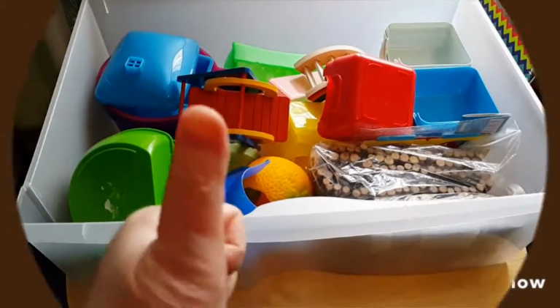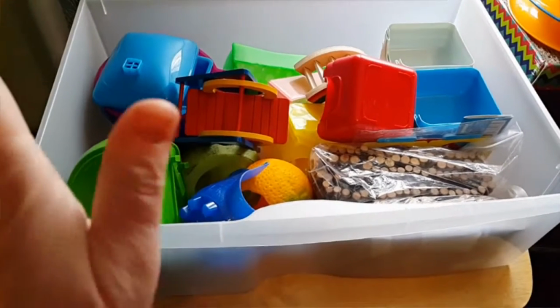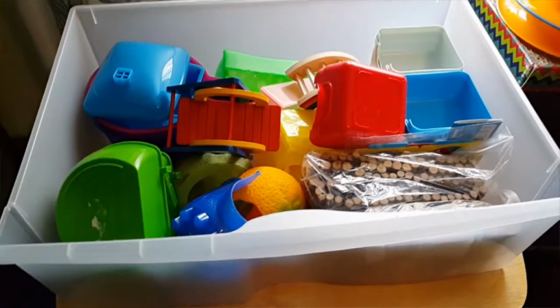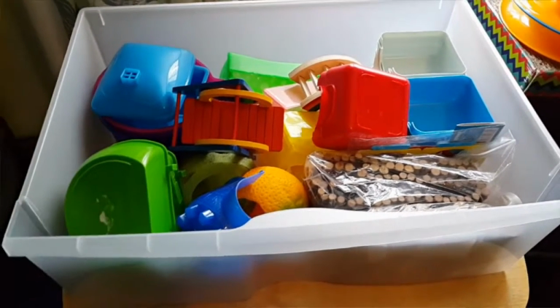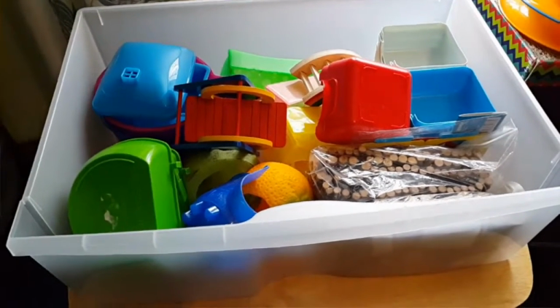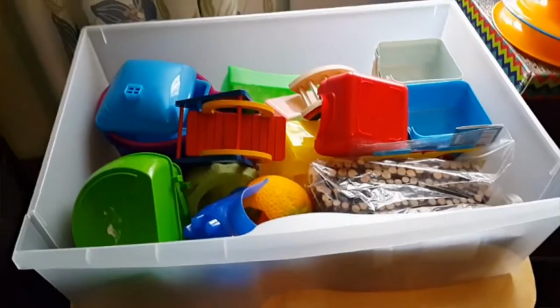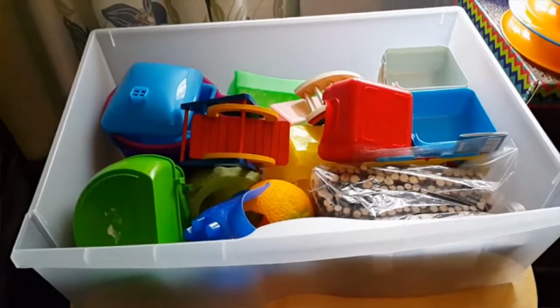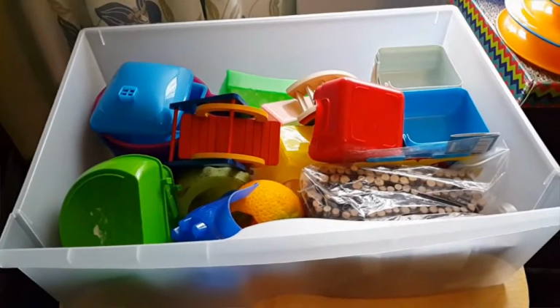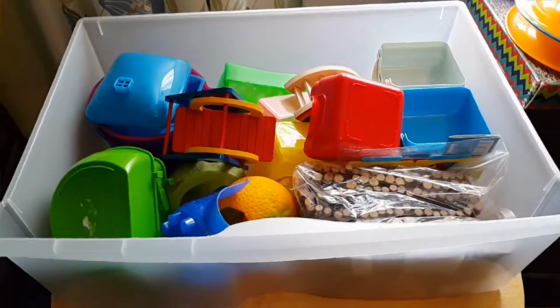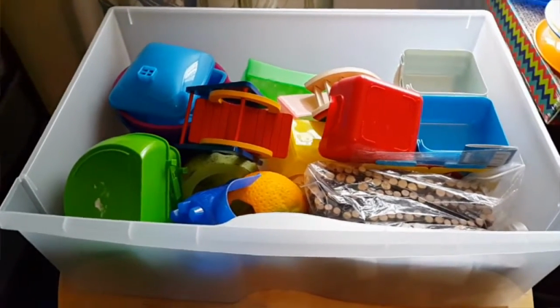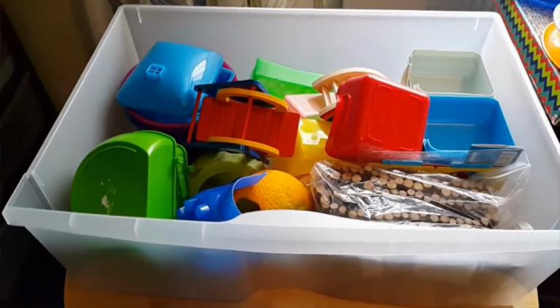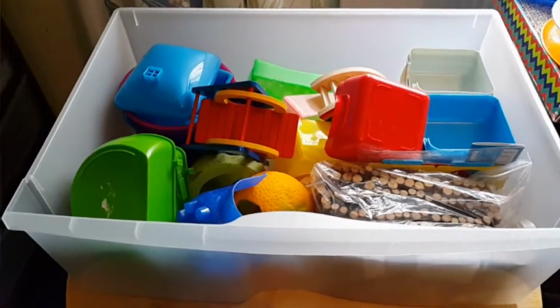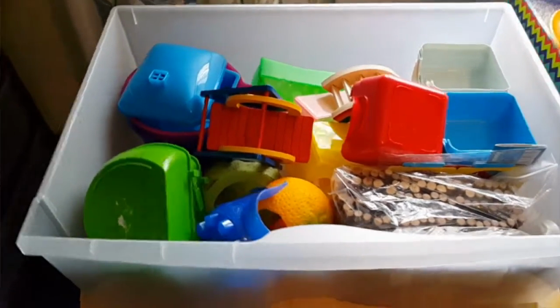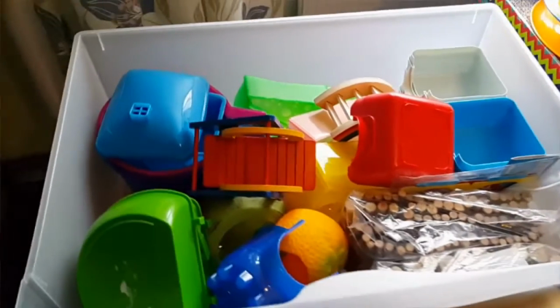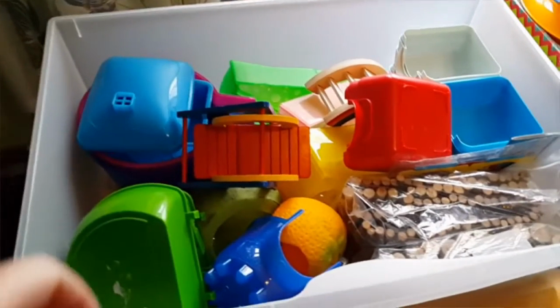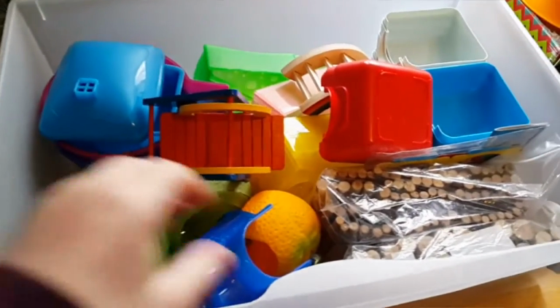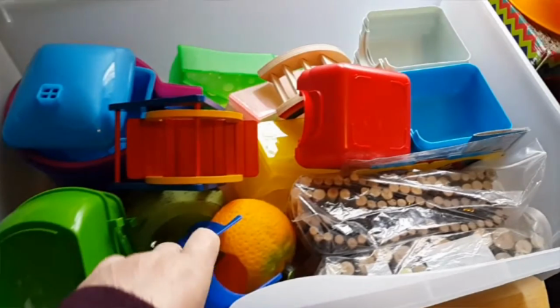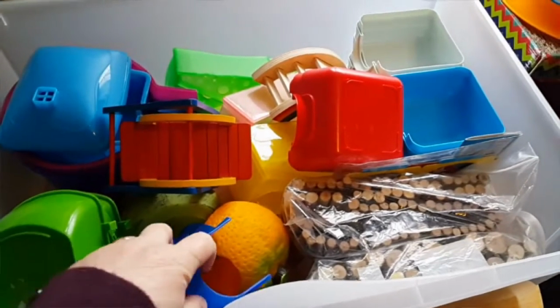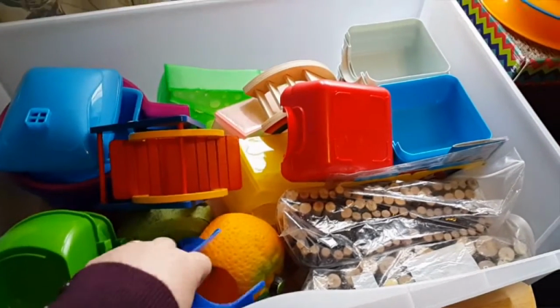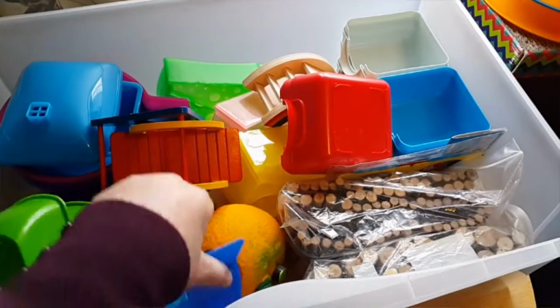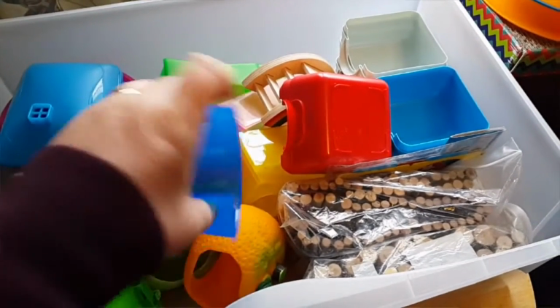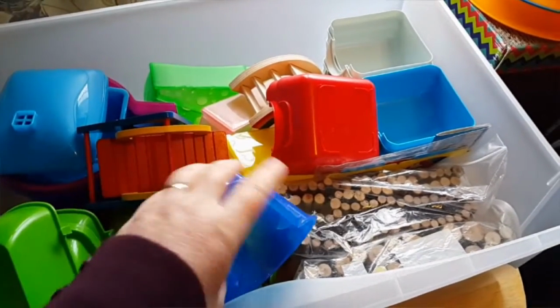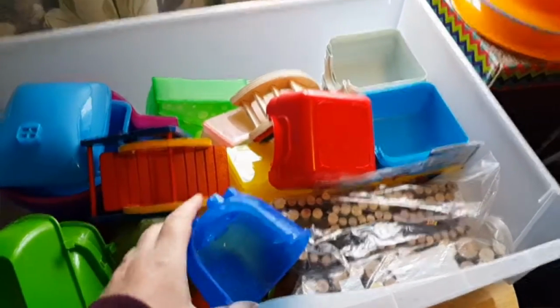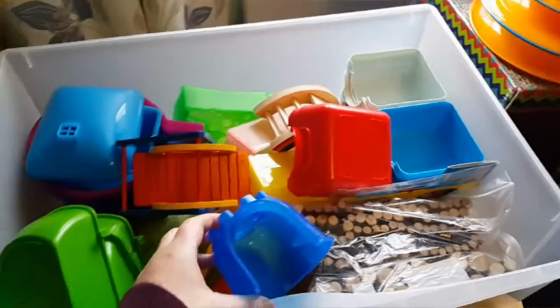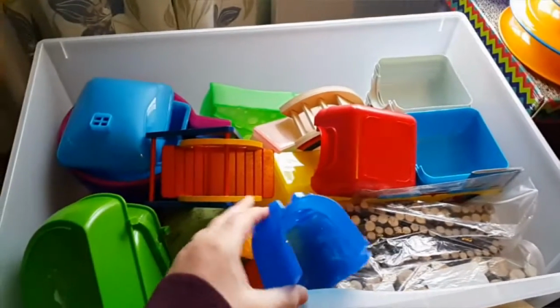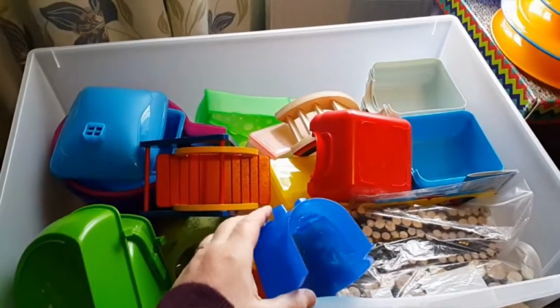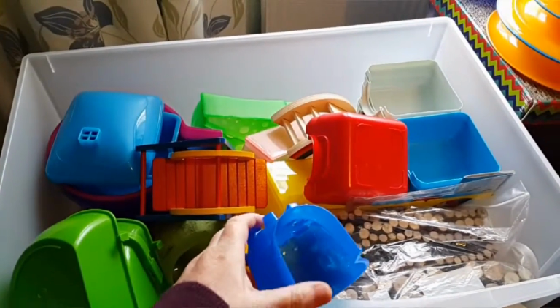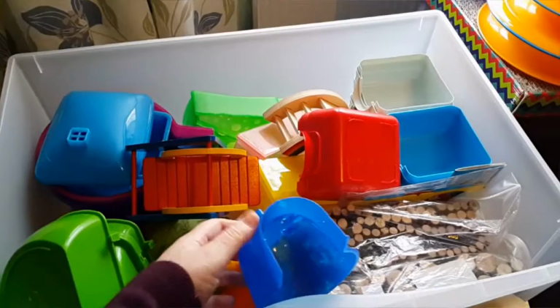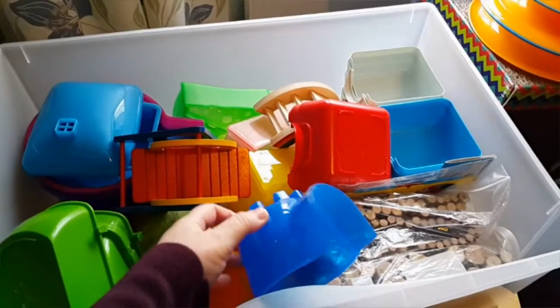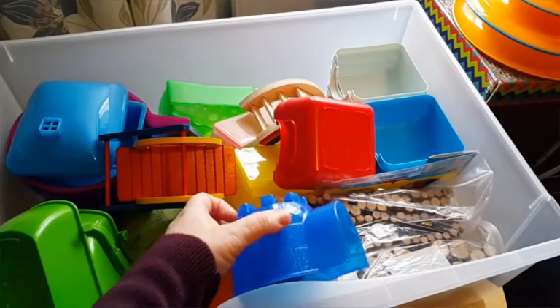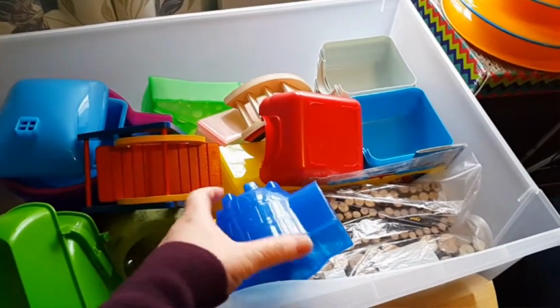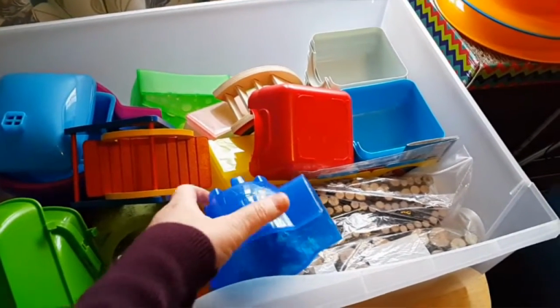Hi guys! I thought I'd do a hamster supply video showing you all the supplies and things that I've got. Sorry about it being a bit dull today but it's really bad weather outside — it's all dark and gloomy.